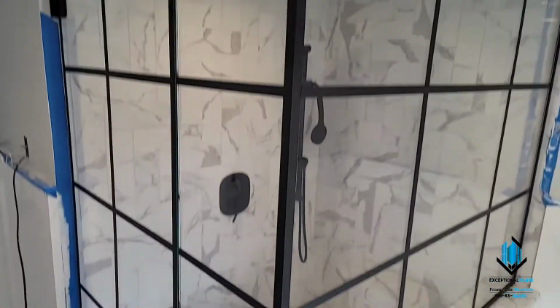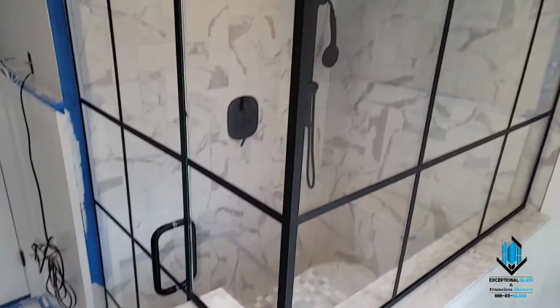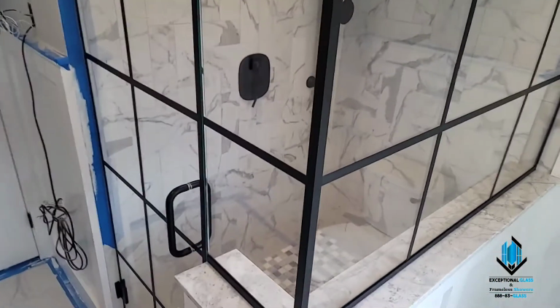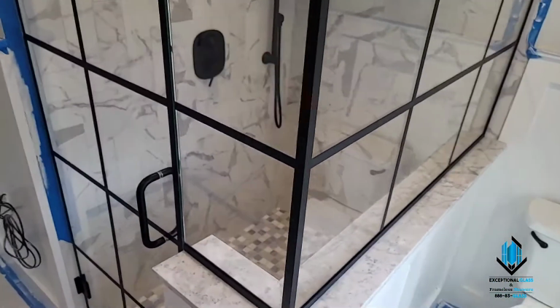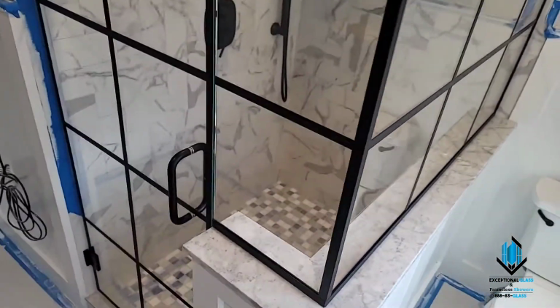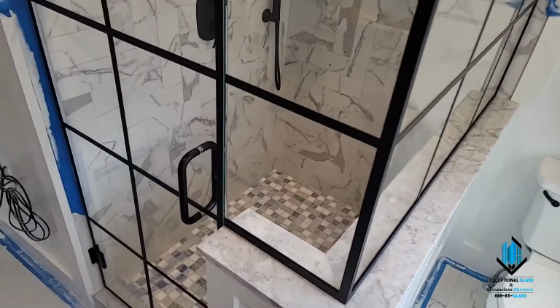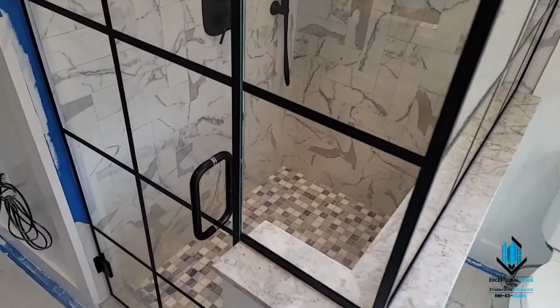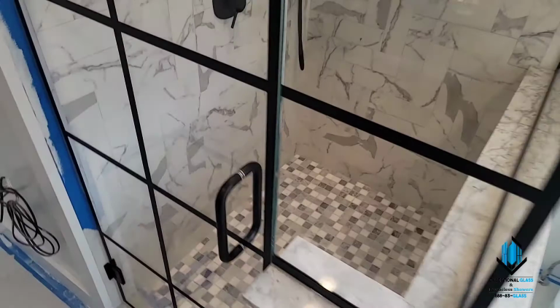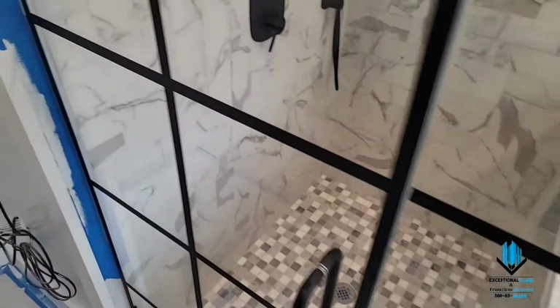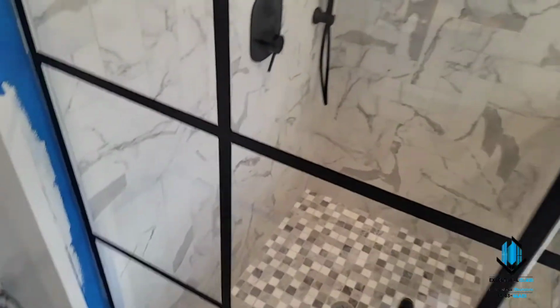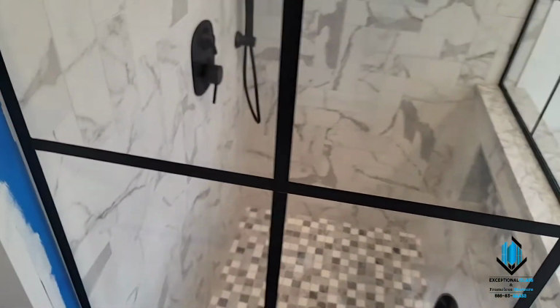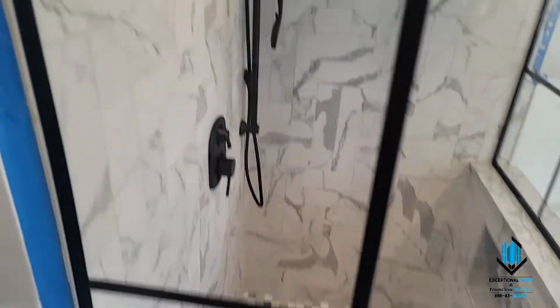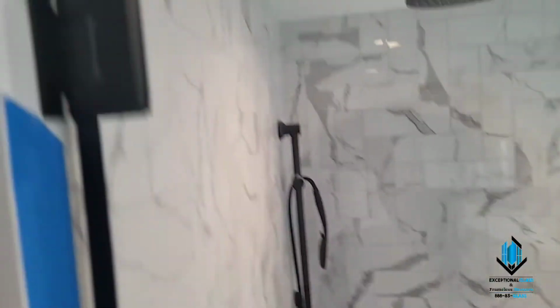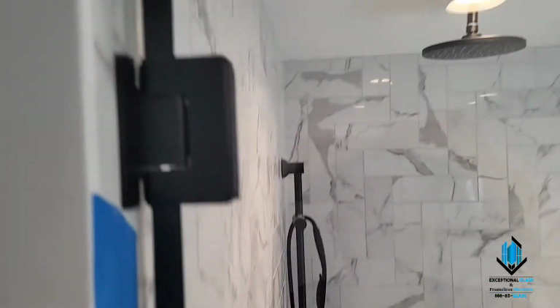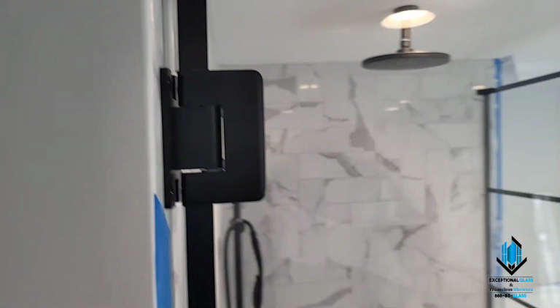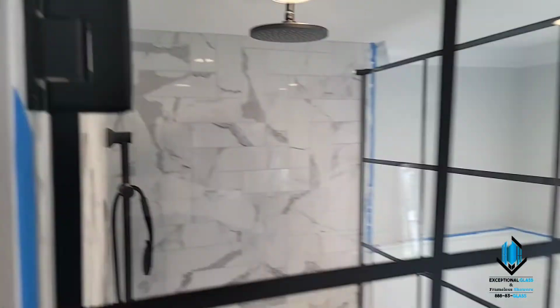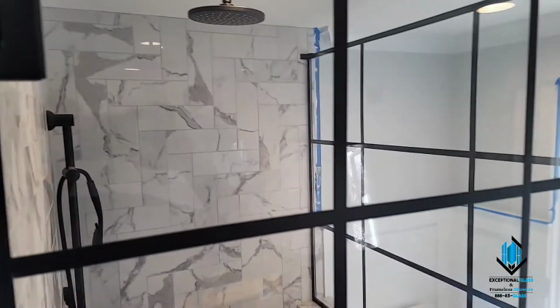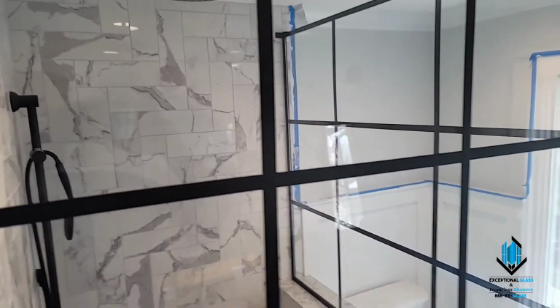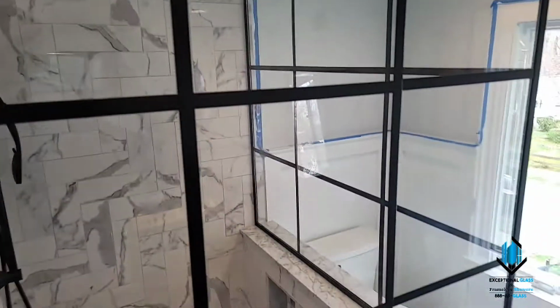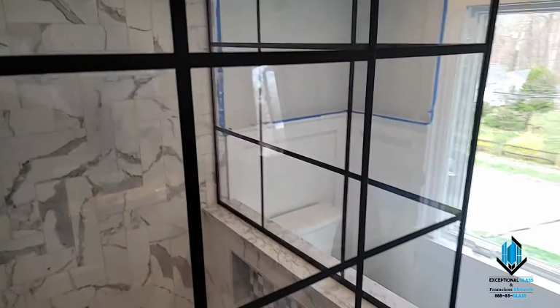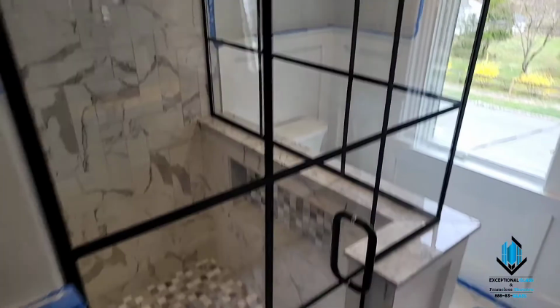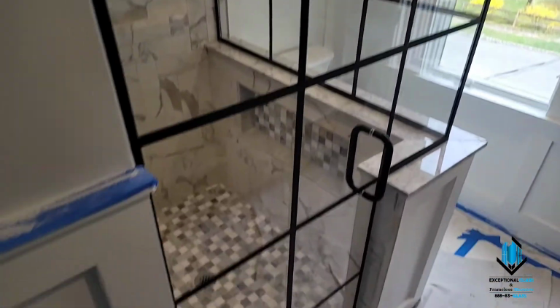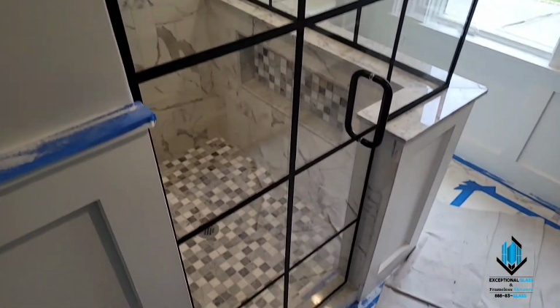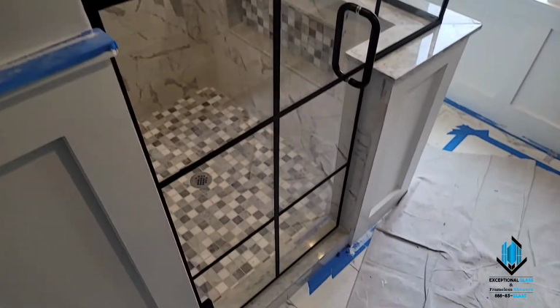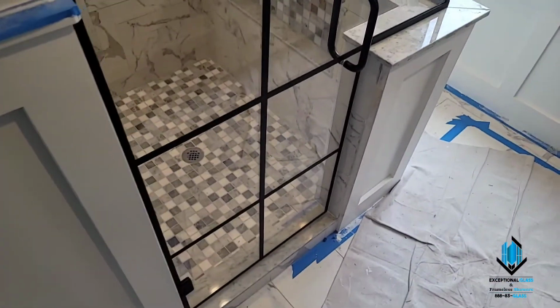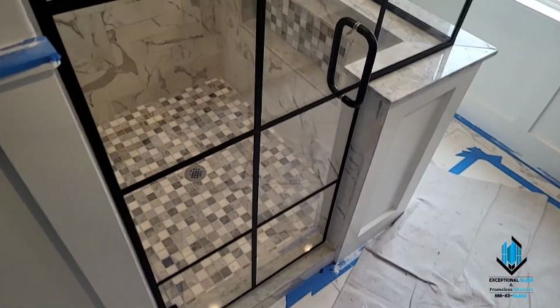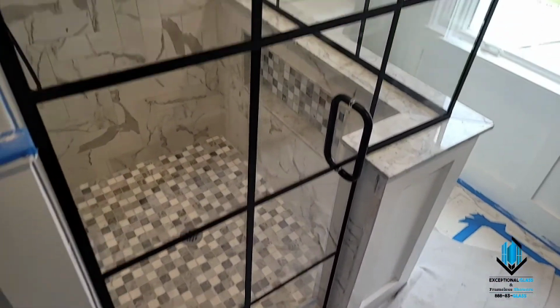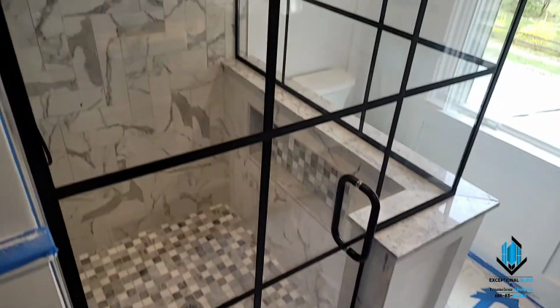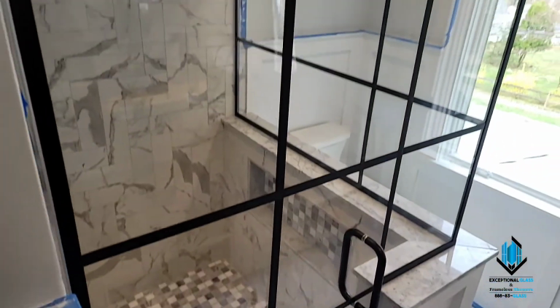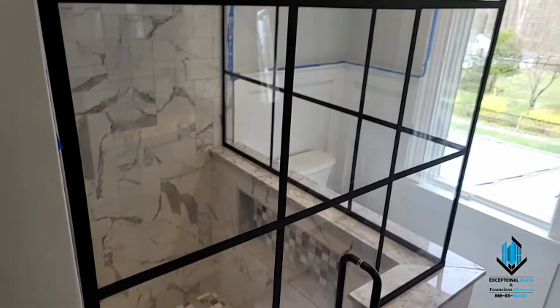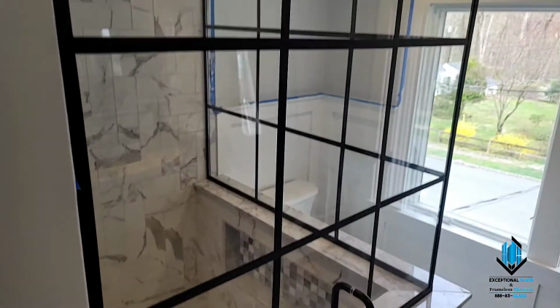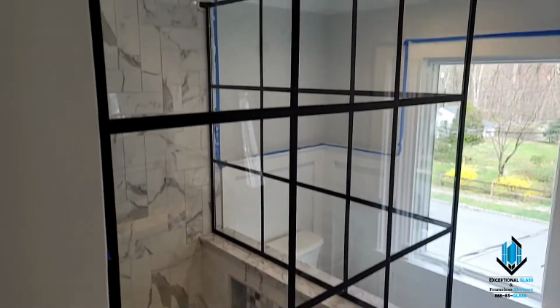This project took us approximately six hours total for the glass installation plus the gridding. If you guys need one of these, please feel free to give us a call at 888-83-Glass or visit our website at njglassdoors.com.